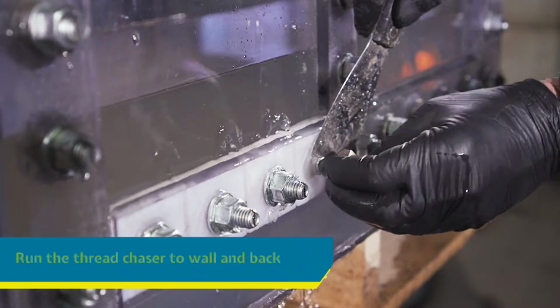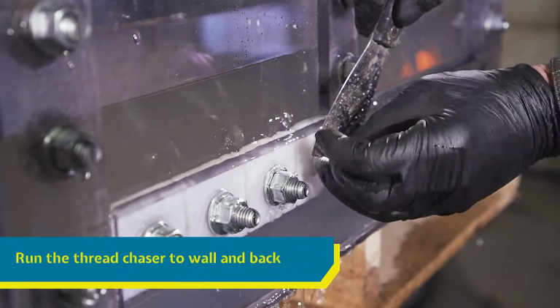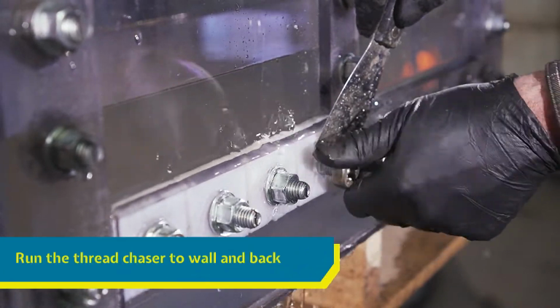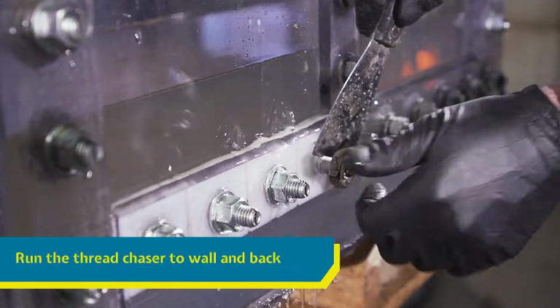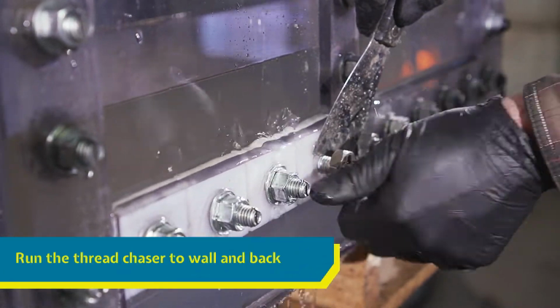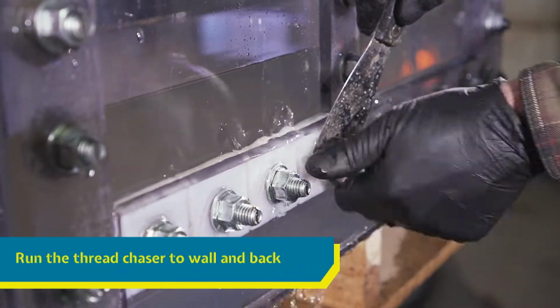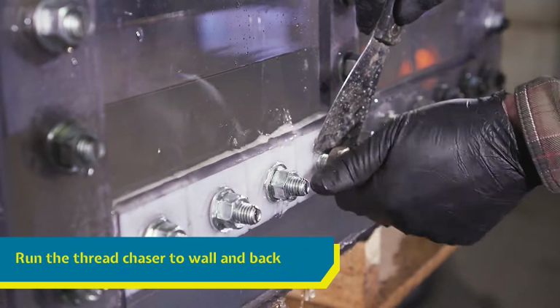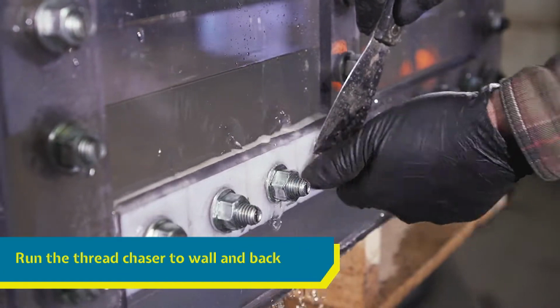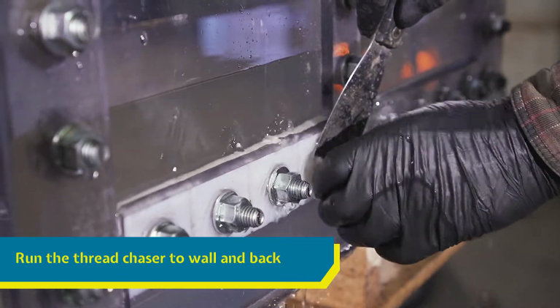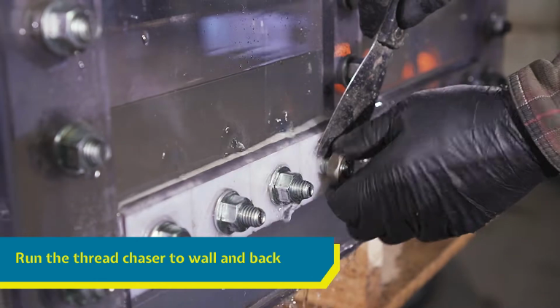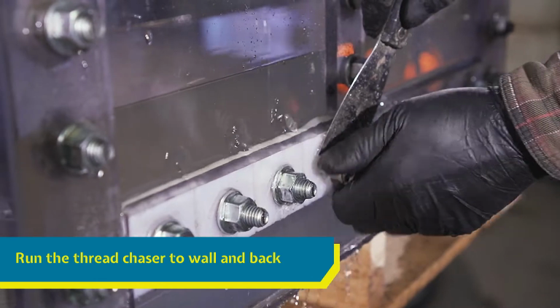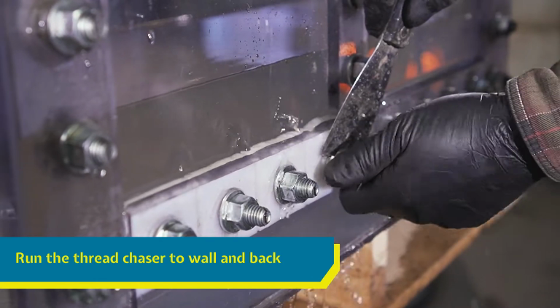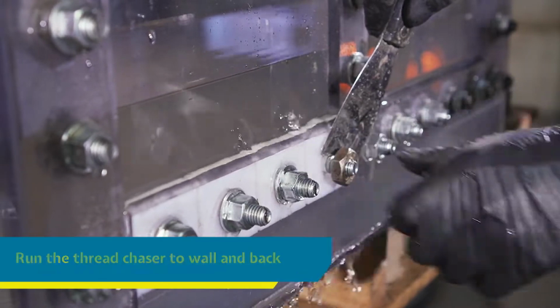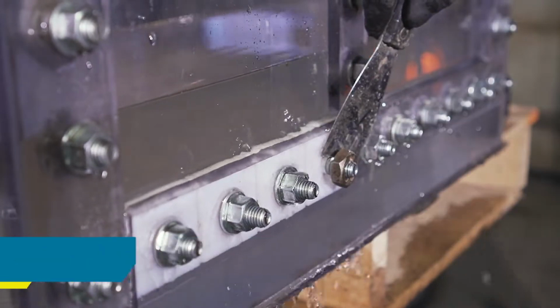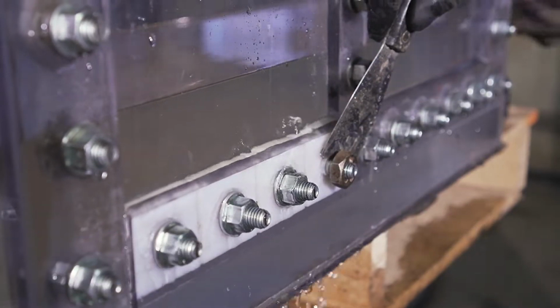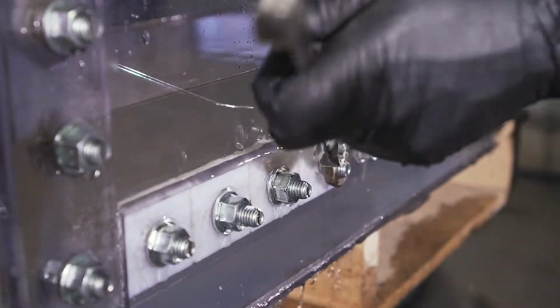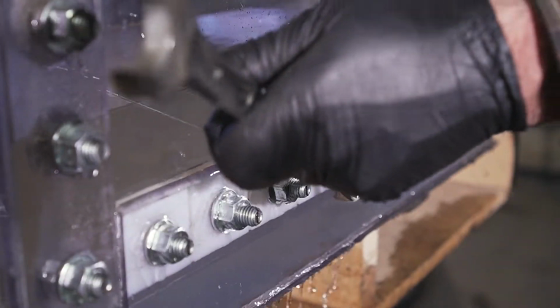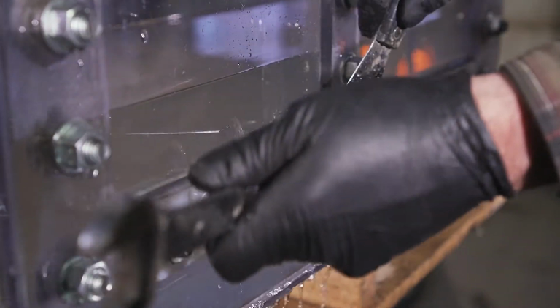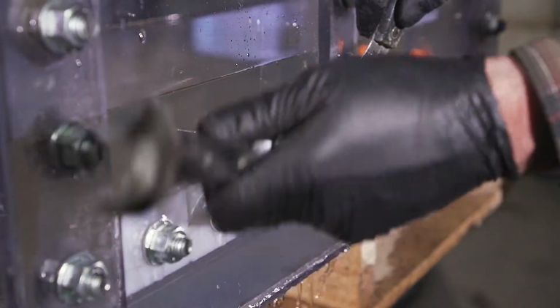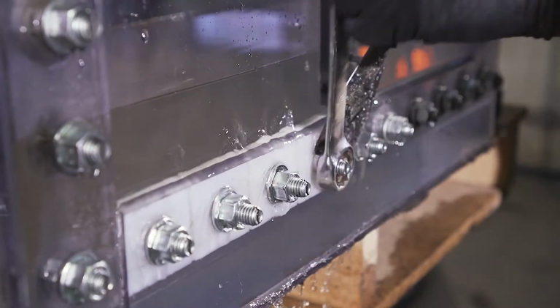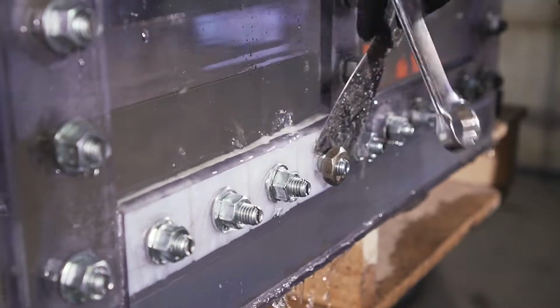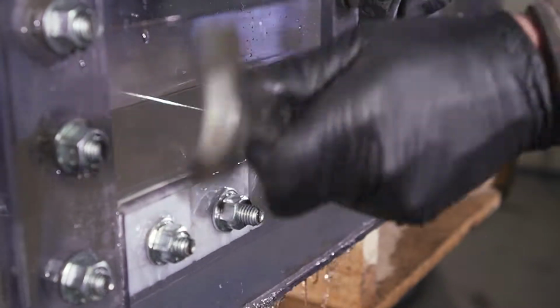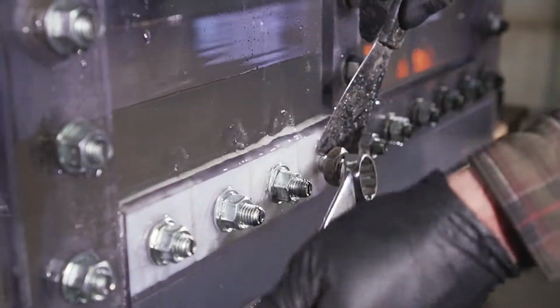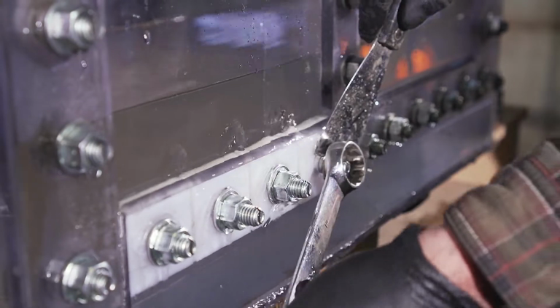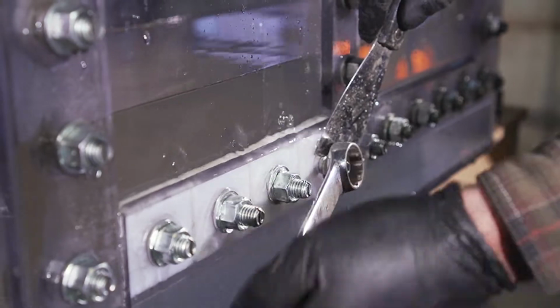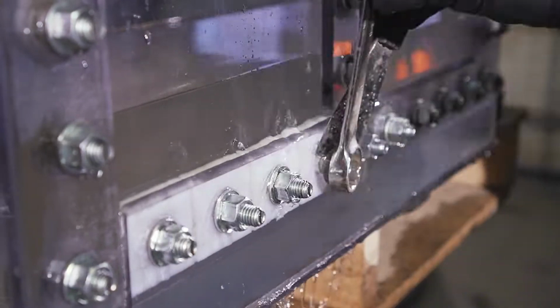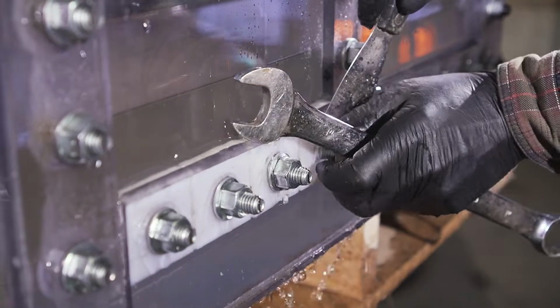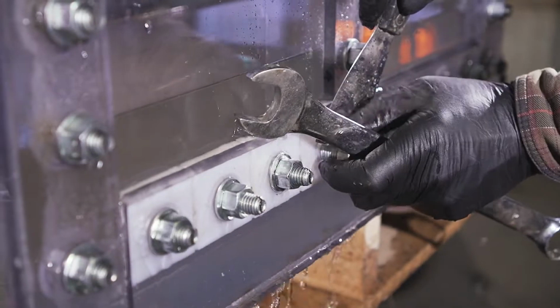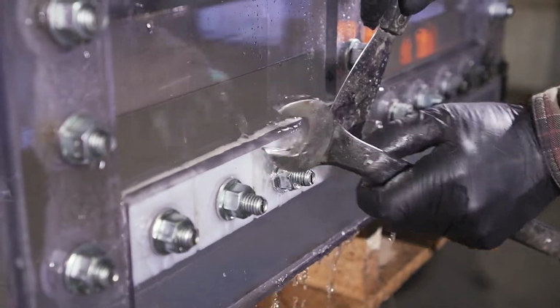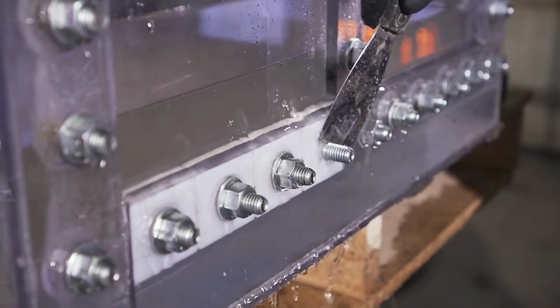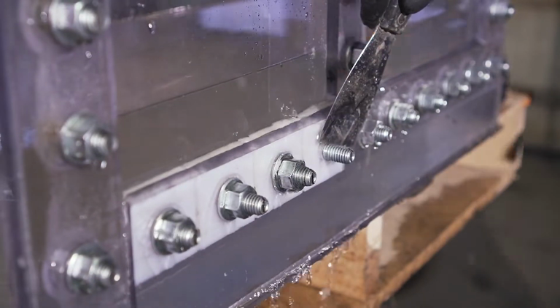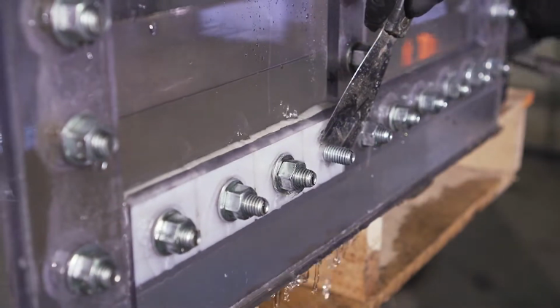Once the nut and washer are off, run the thread chaser again, this time to the tank wall and back. The threads are now clean enough for a good seal.